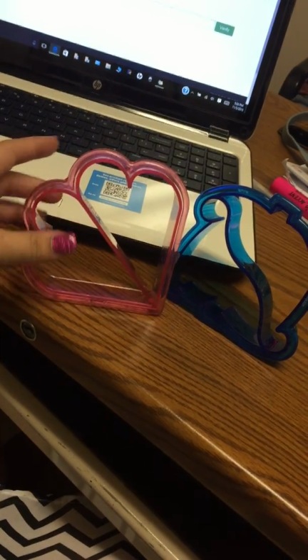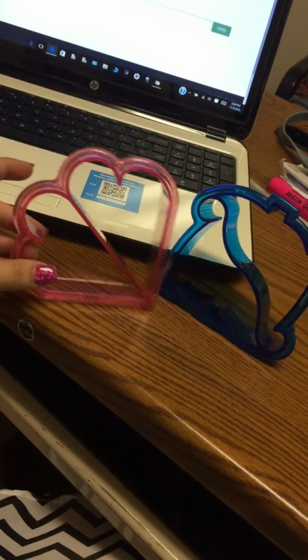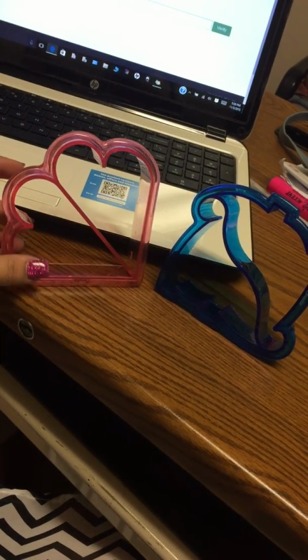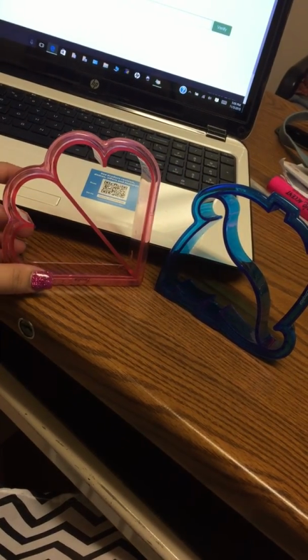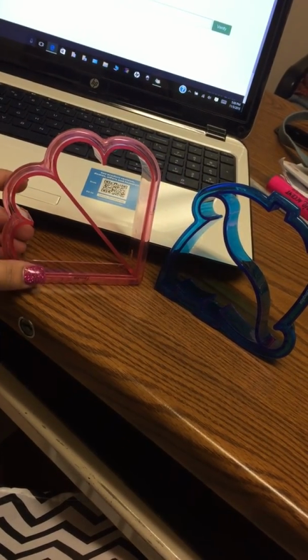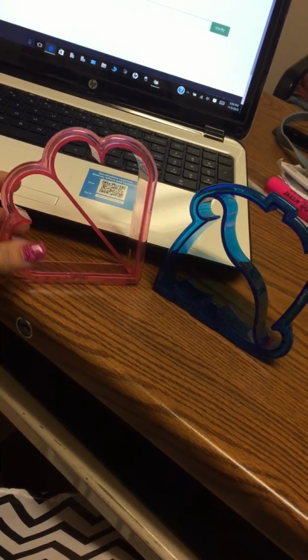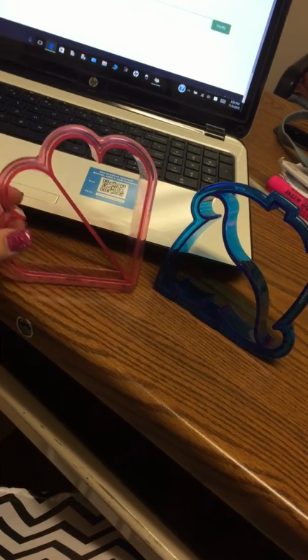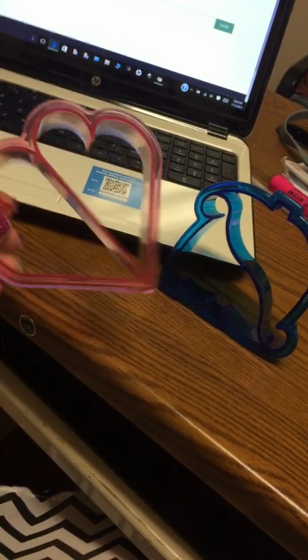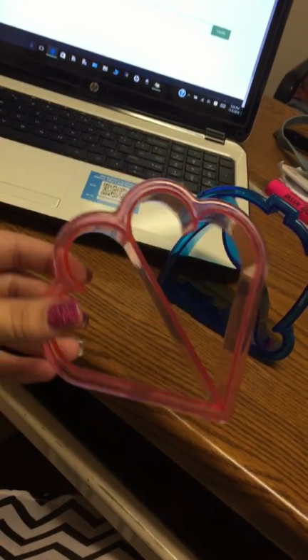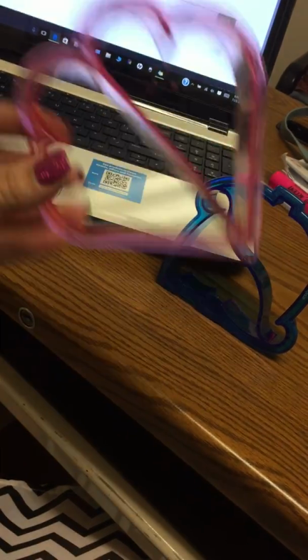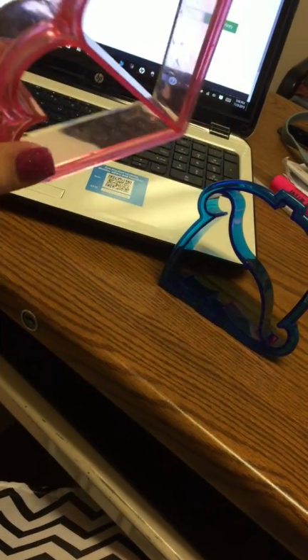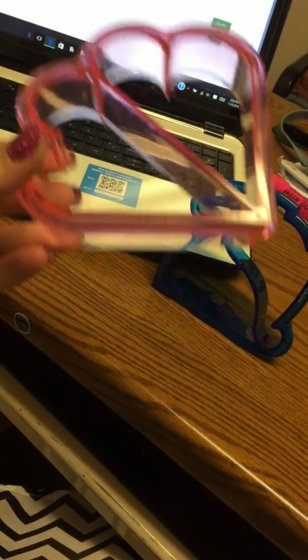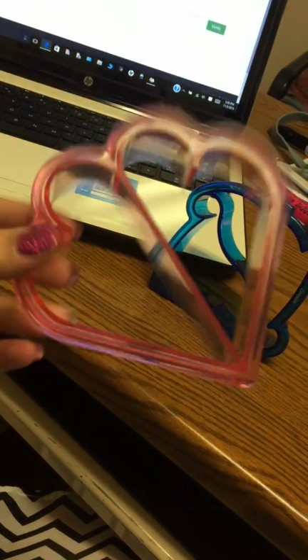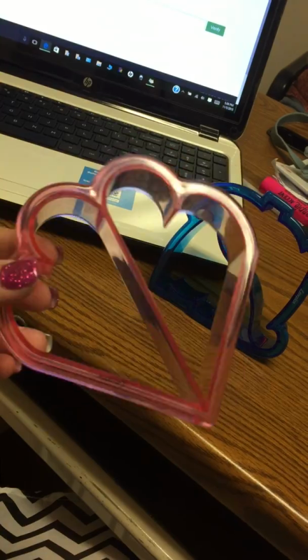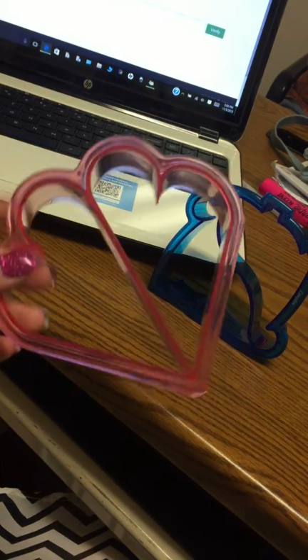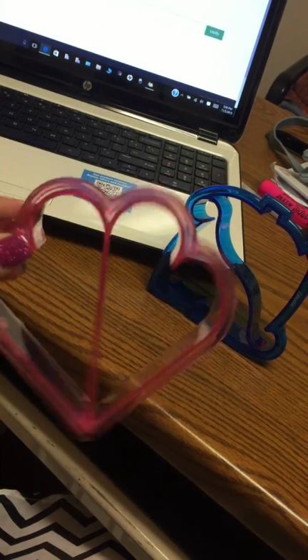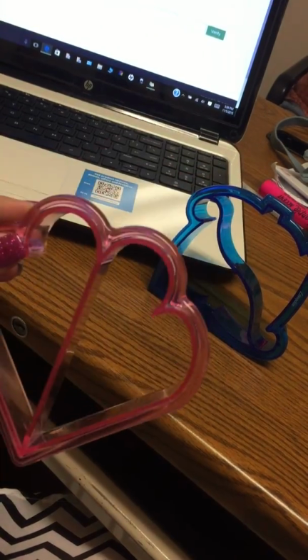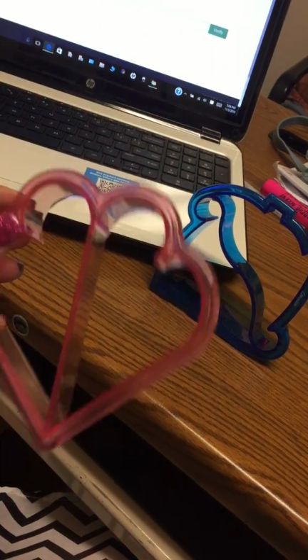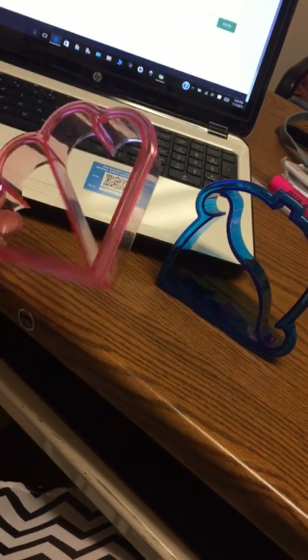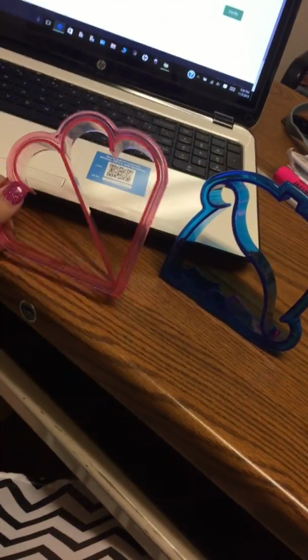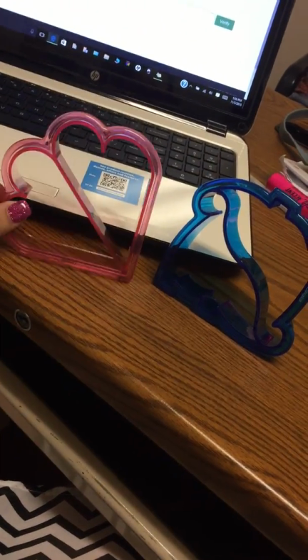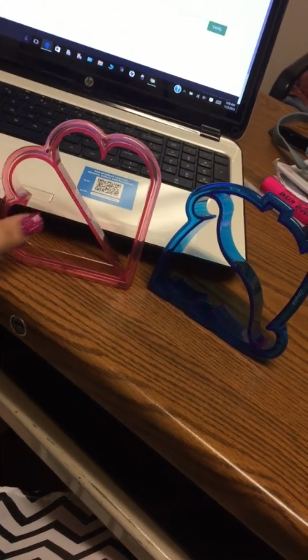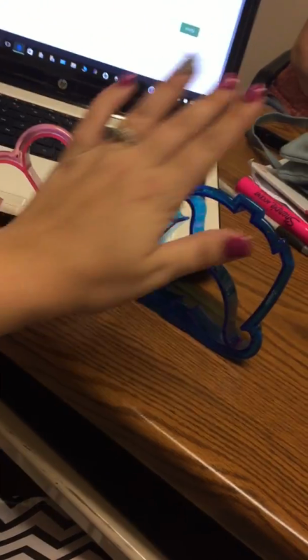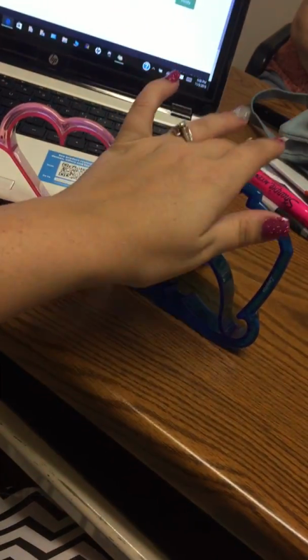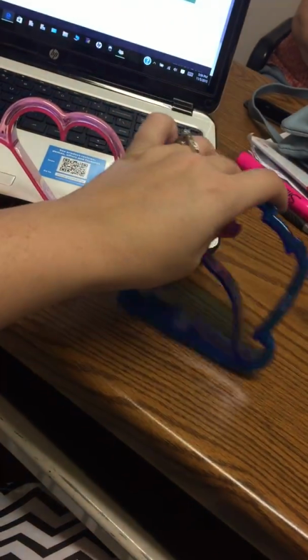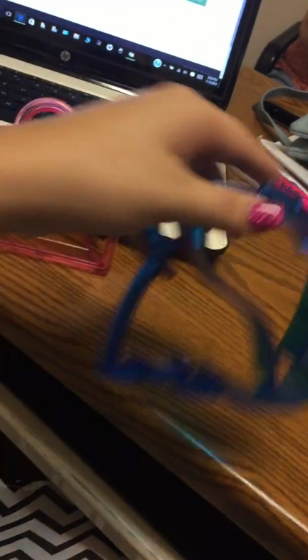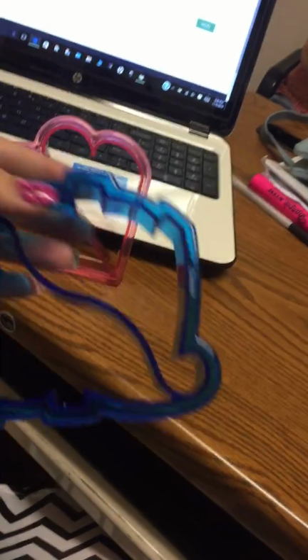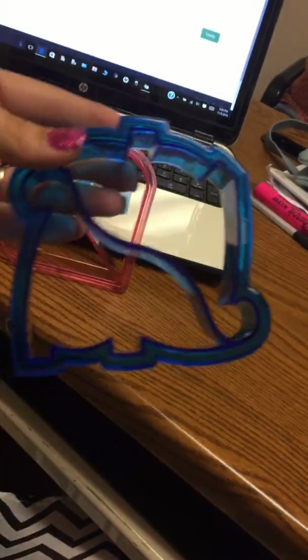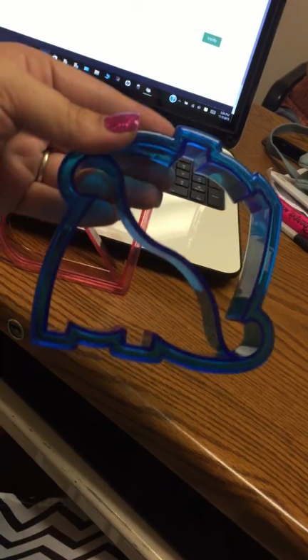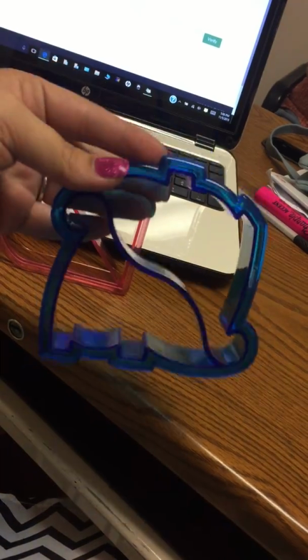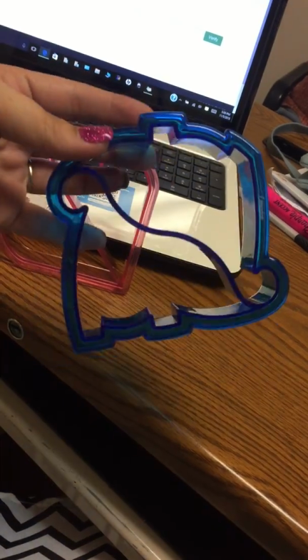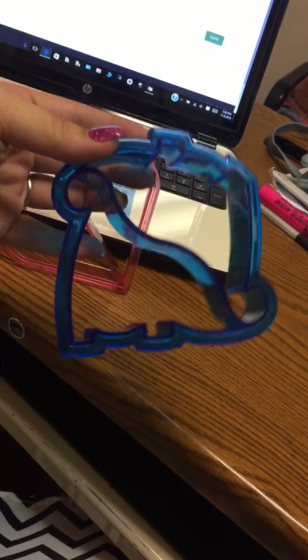In the set you get two — the reddish pink heart set and then the adorable blue dinosaurs.